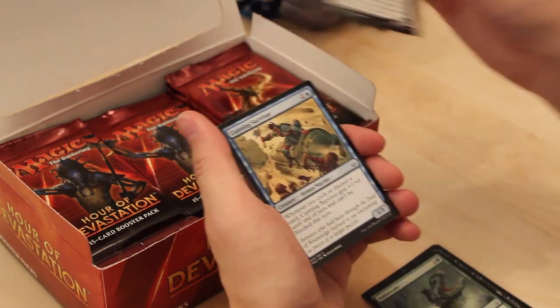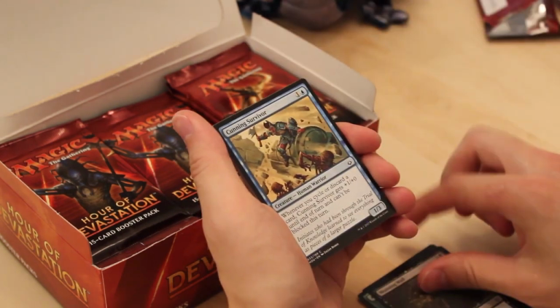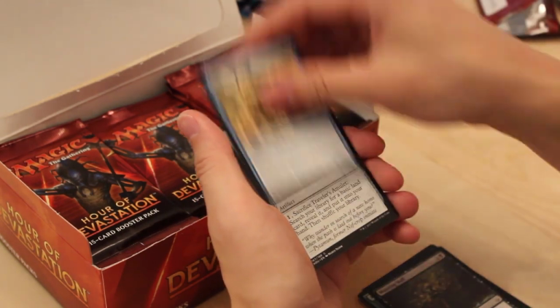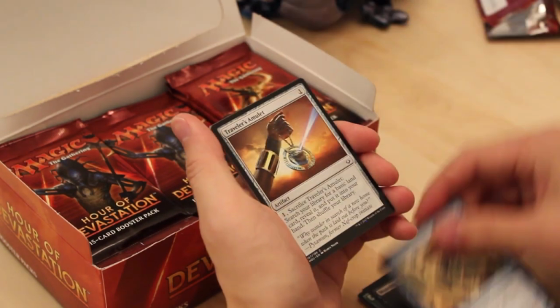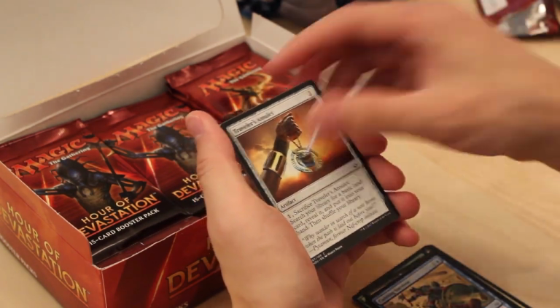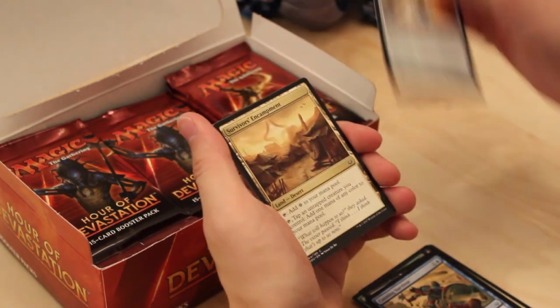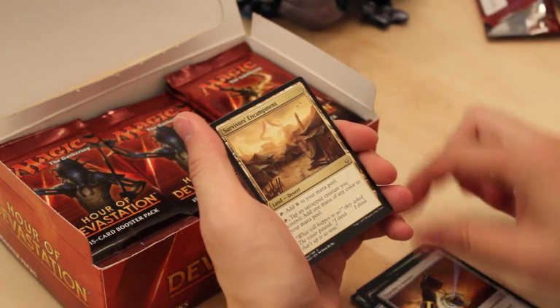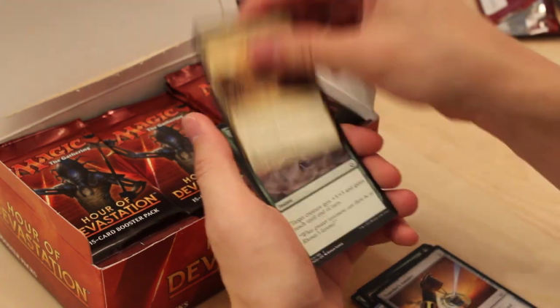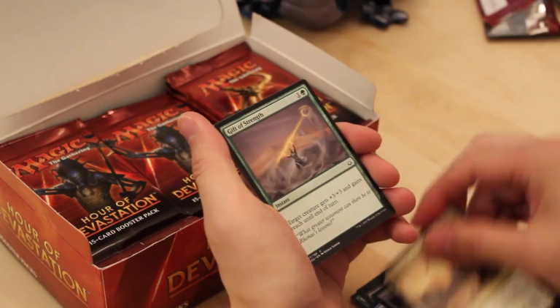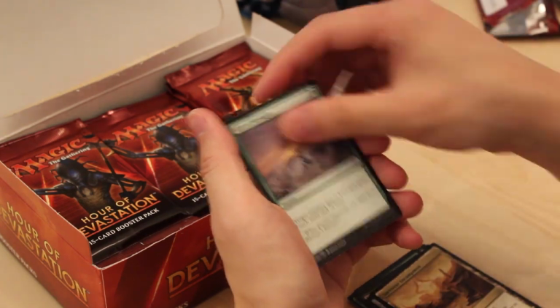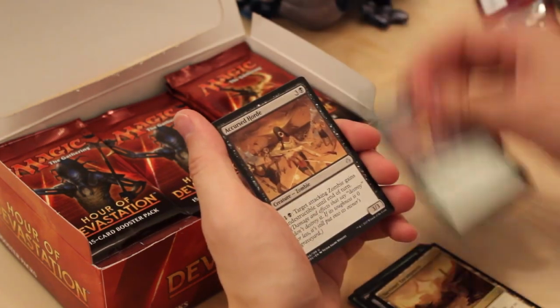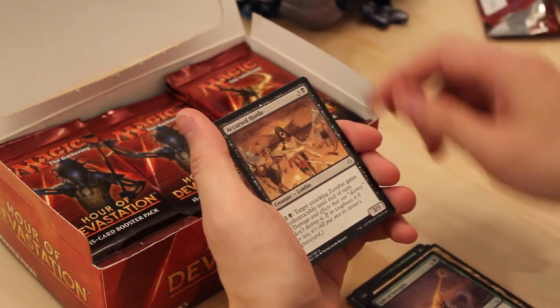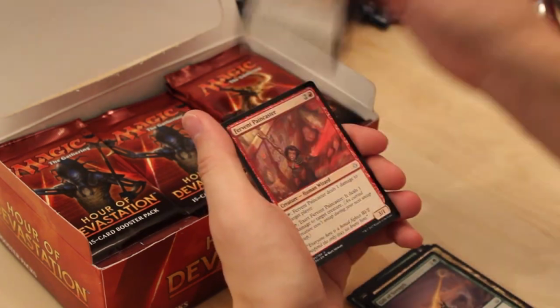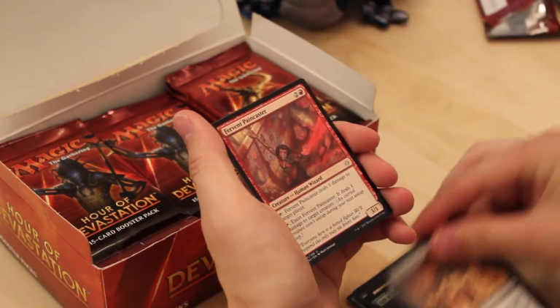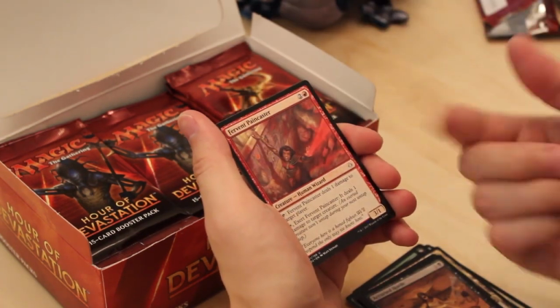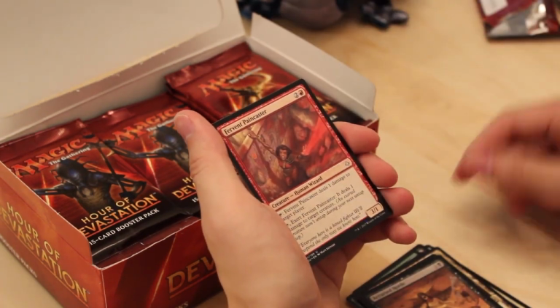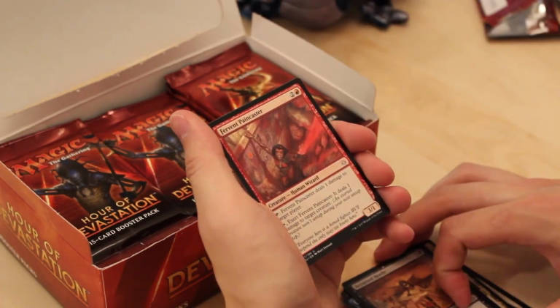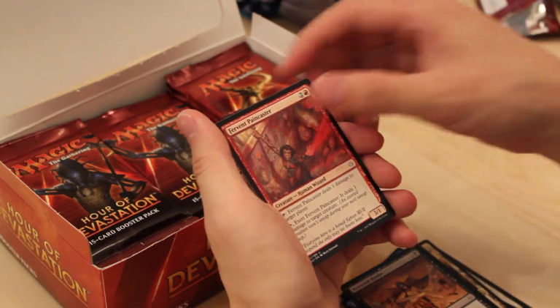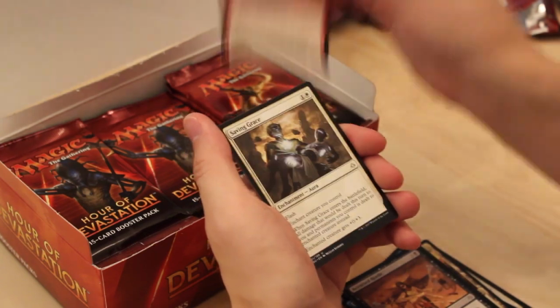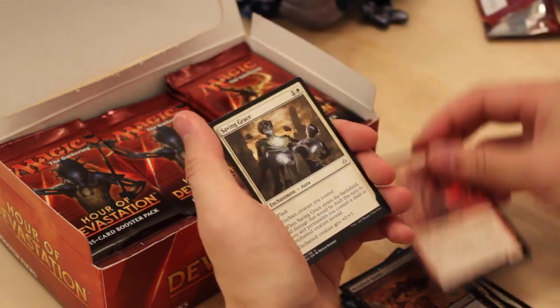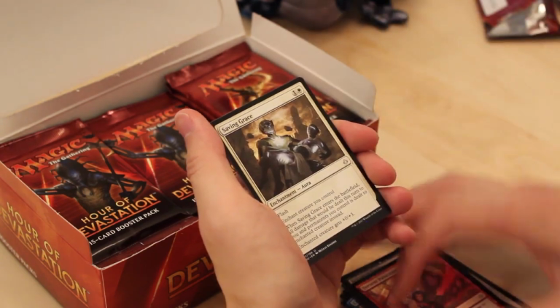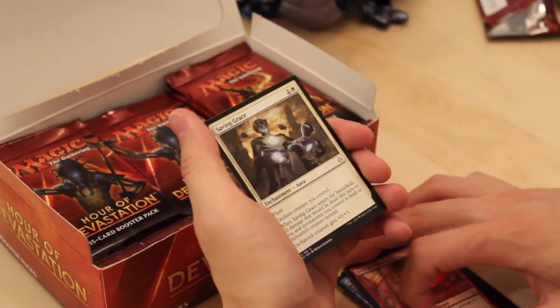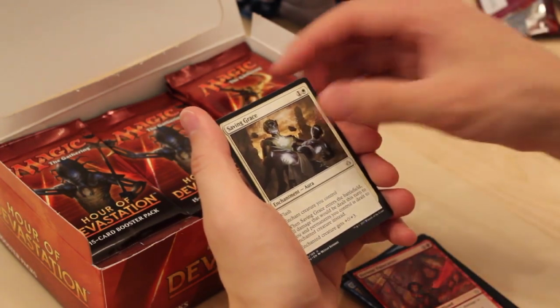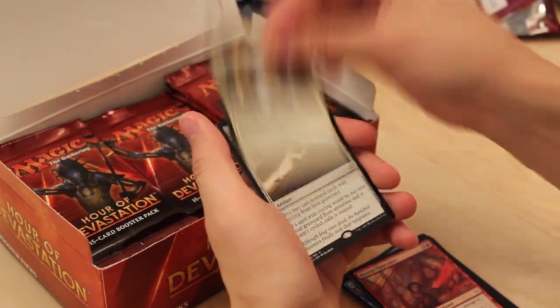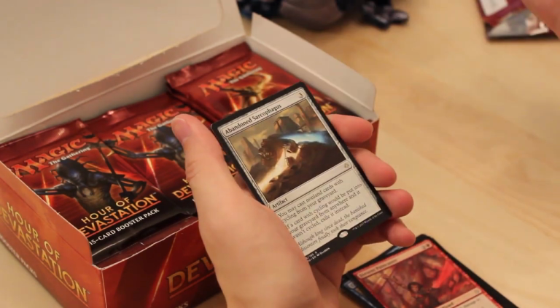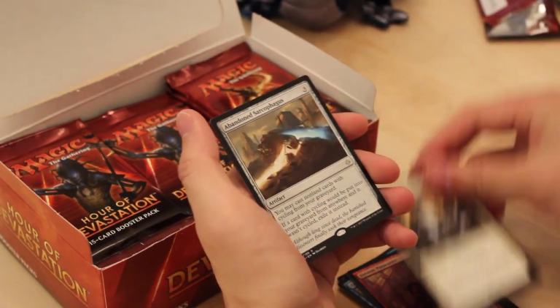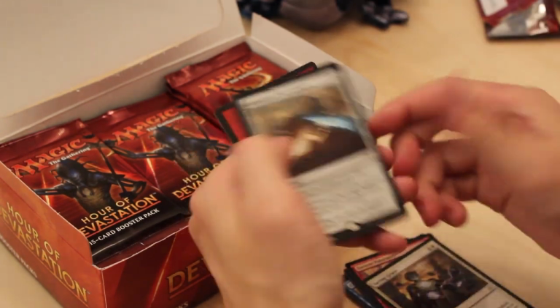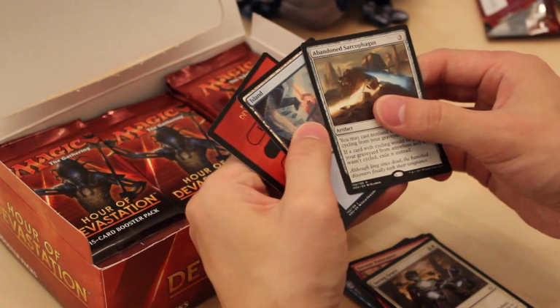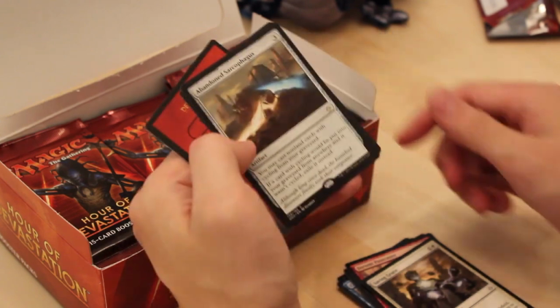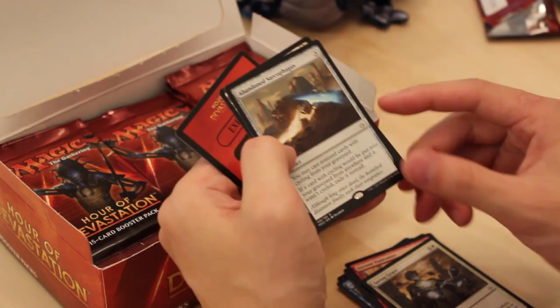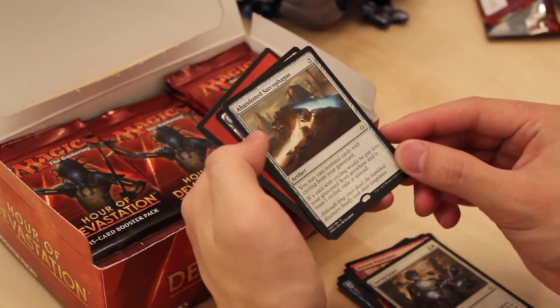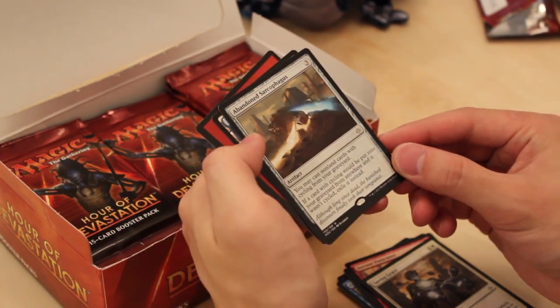Moaning Wall. Another Cunning Survivor. Traveler's Amulet. Survivor's Encampment. Gift of Strength. Cursed Horde. Fervent Paincaster — really good uncommon. Saving Grace — interesting one. And Abandoned Sarcophagus. Our rares have not been very good.